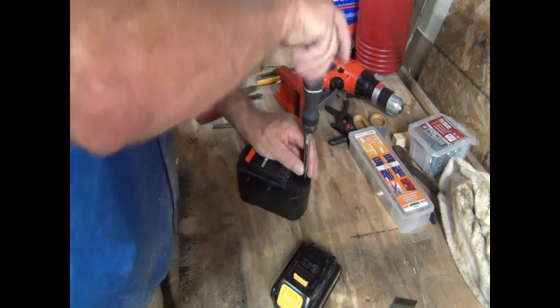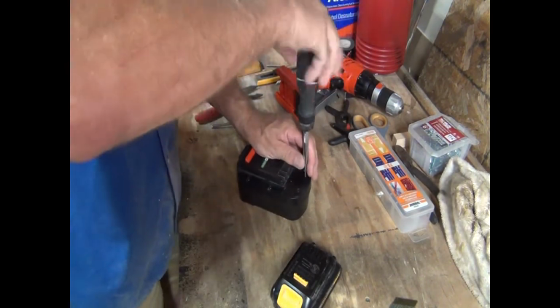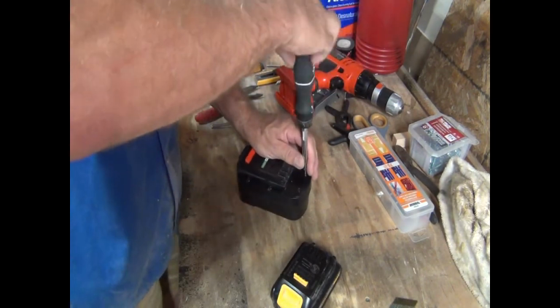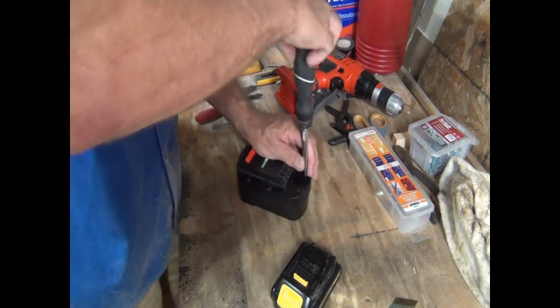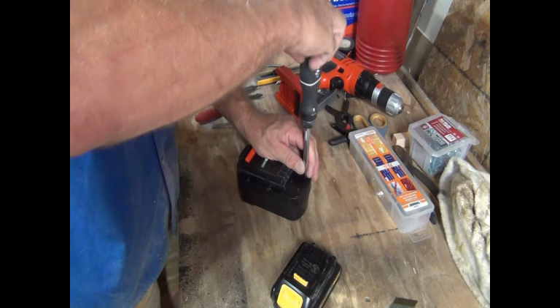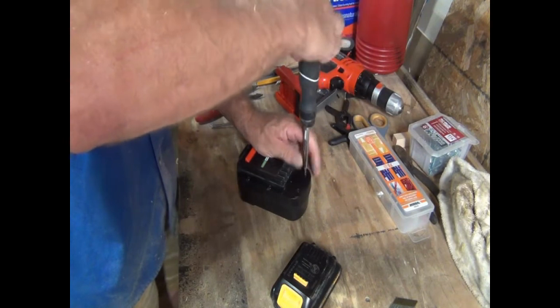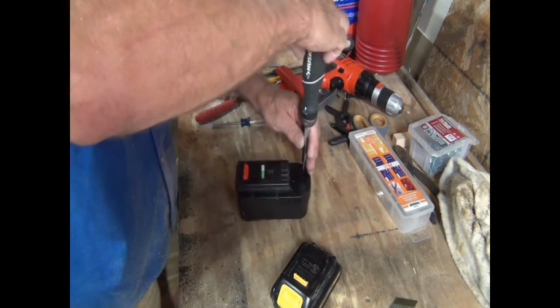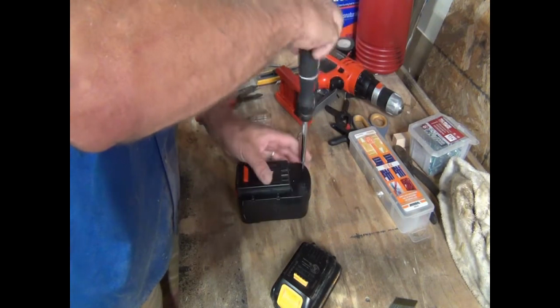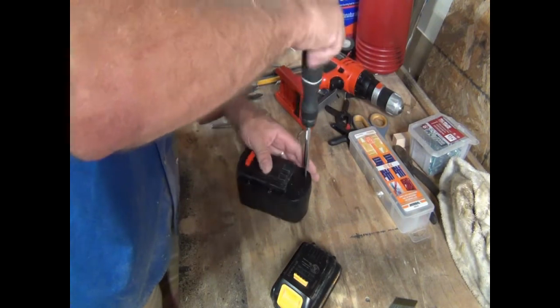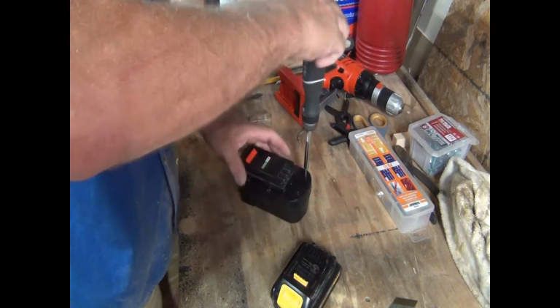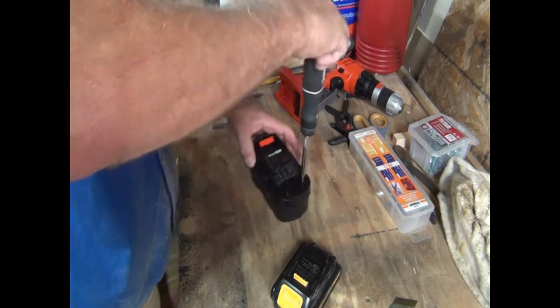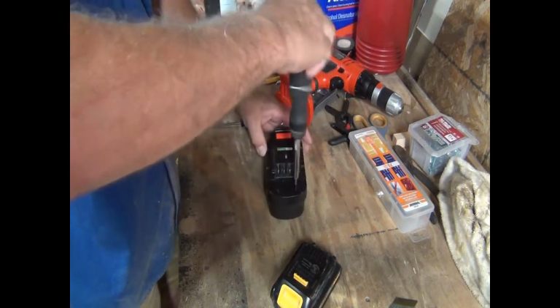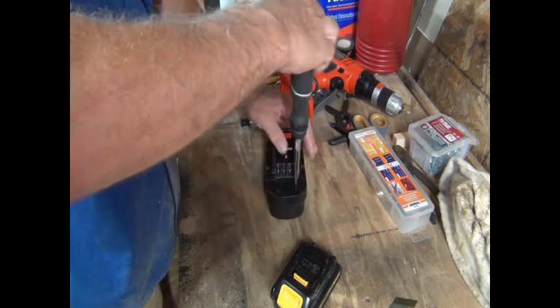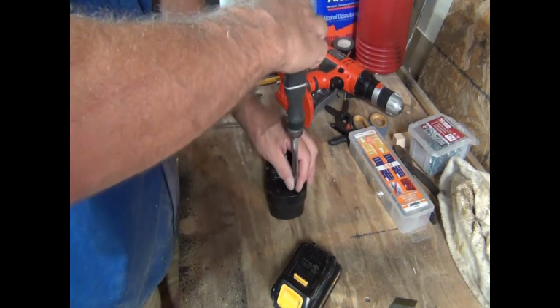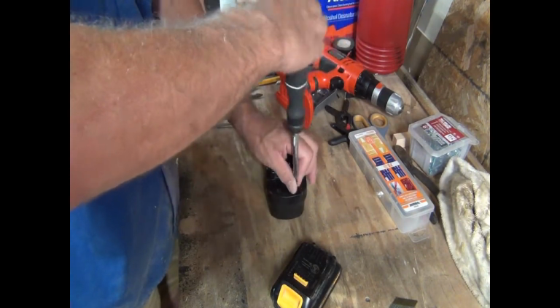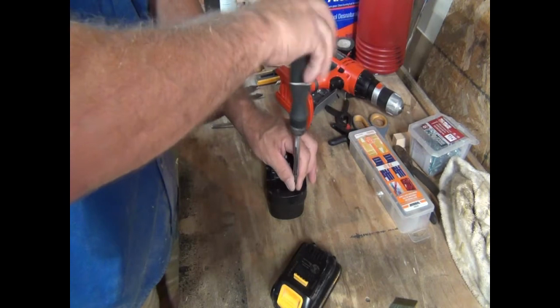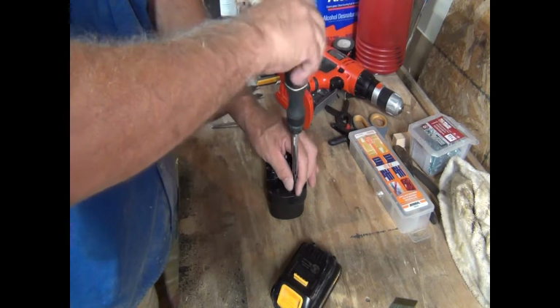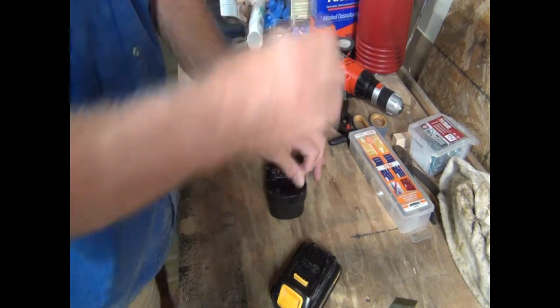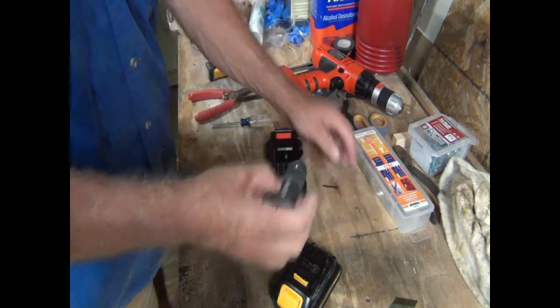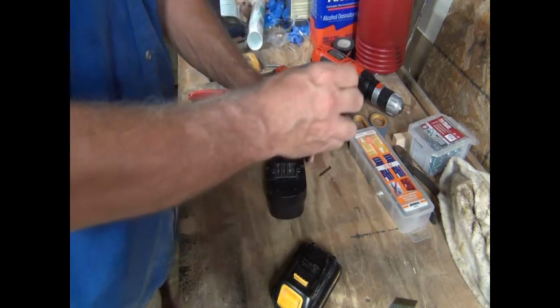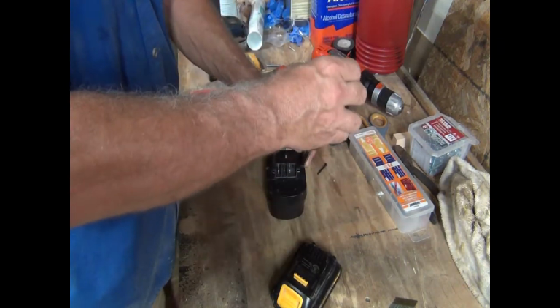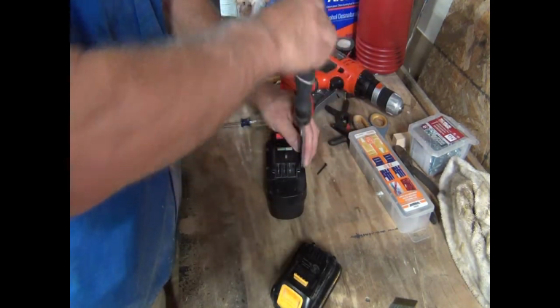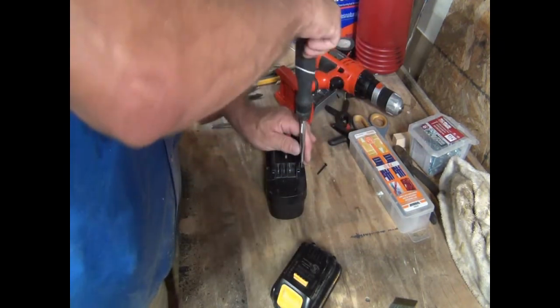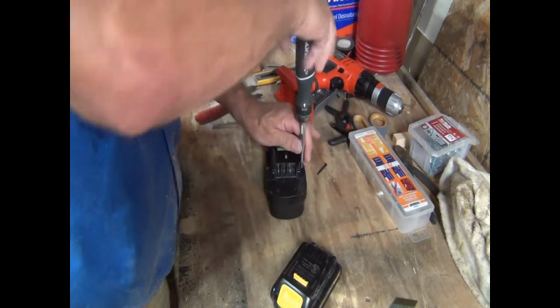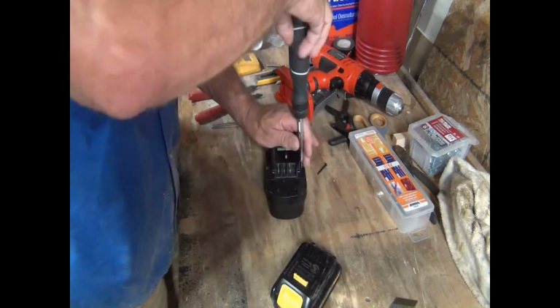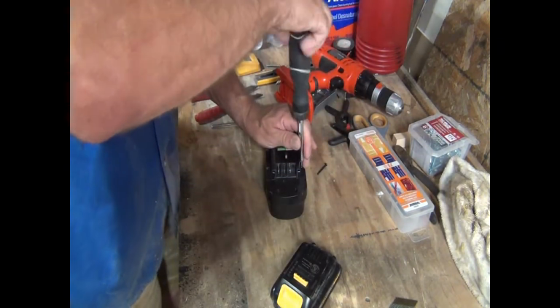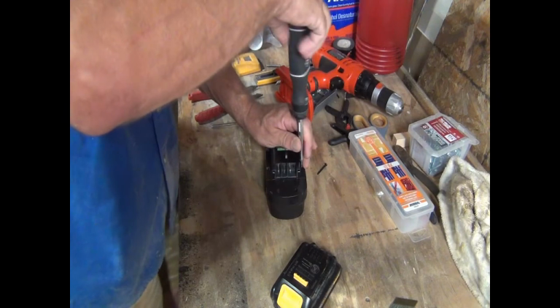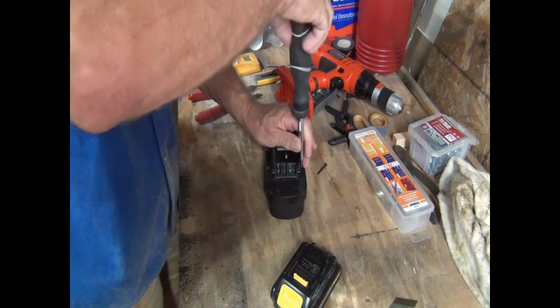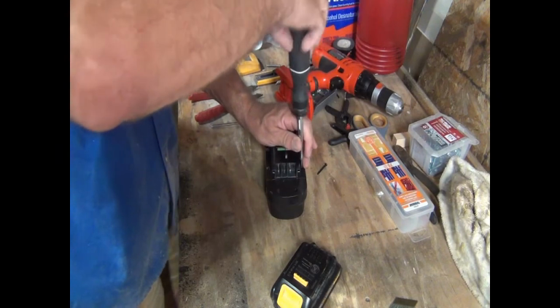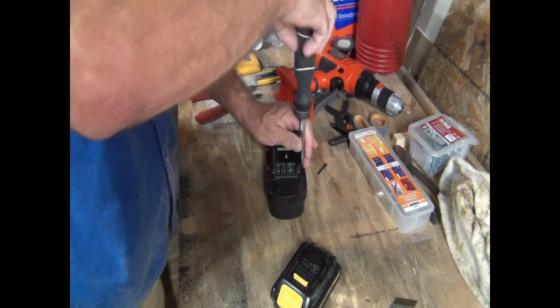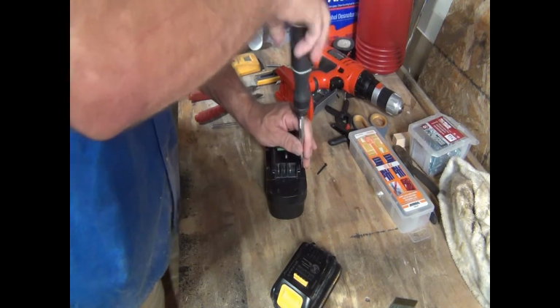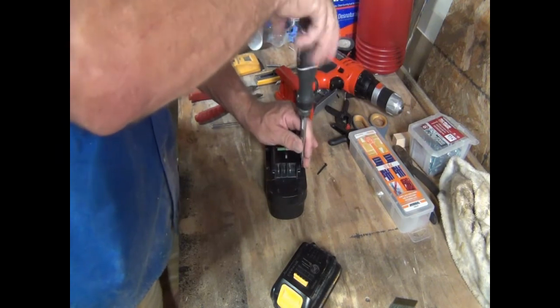First, let's take this battery apart. This uses a Torx head. You have to be careful — even though this battery is dead as a doornail, it might have a residual charge in here which could cause a spark, which could lead to disaster. So you still have to be careful when taking these things apart. It's not going to physically hurt you, but like I said, it could cause a spark.